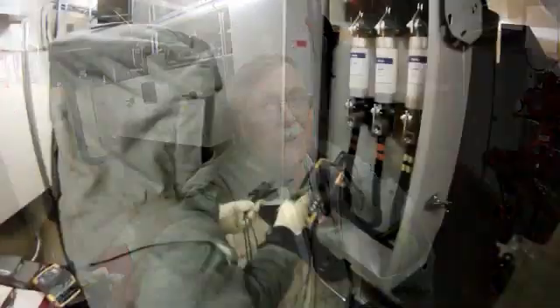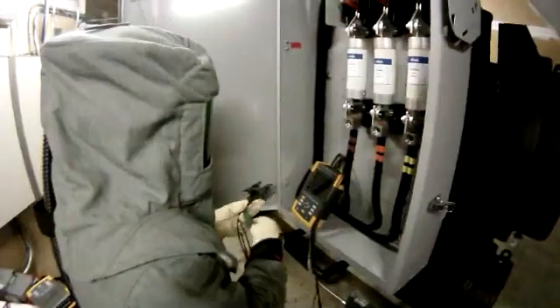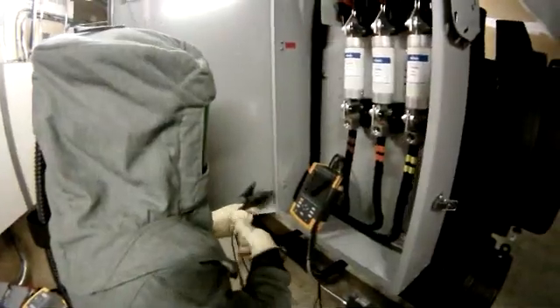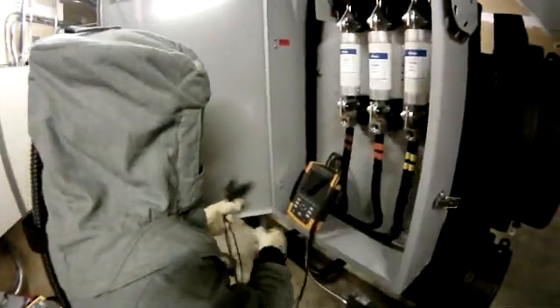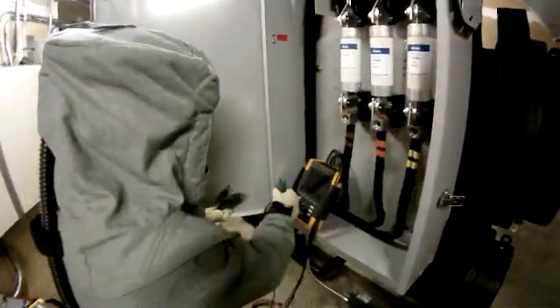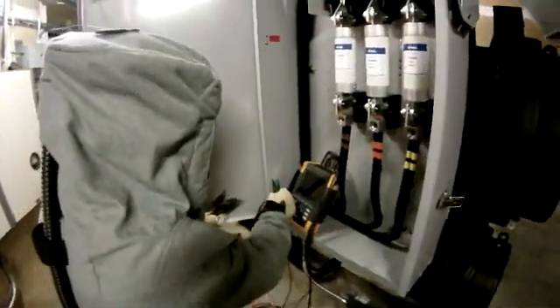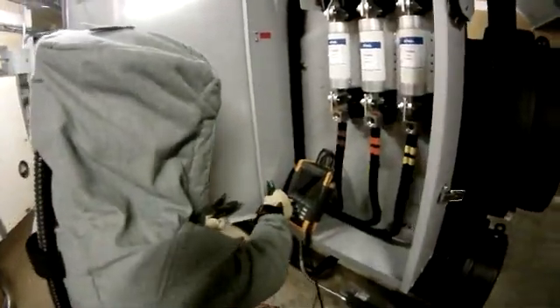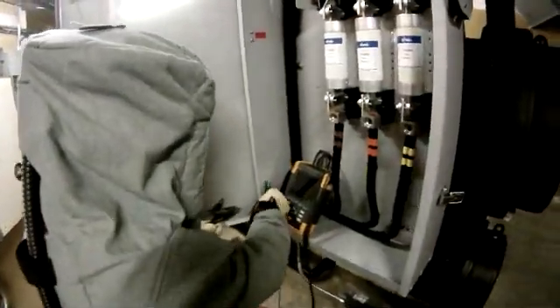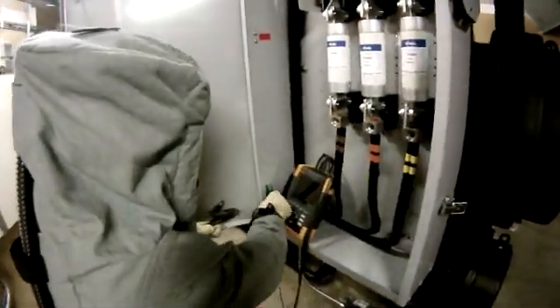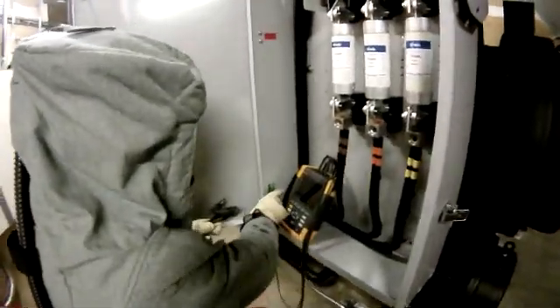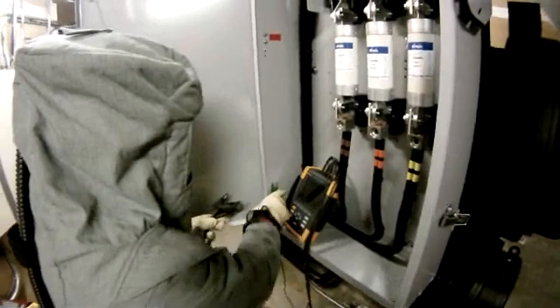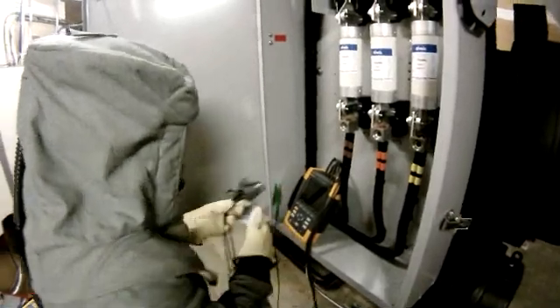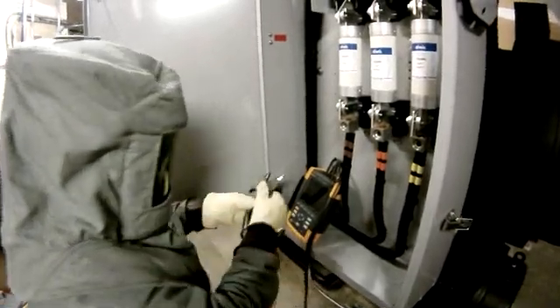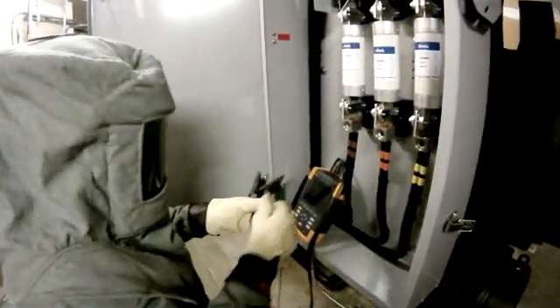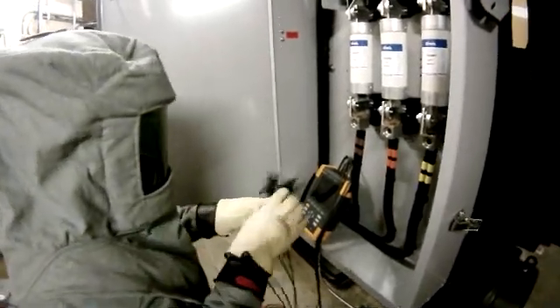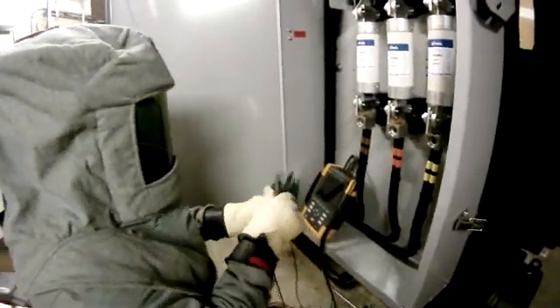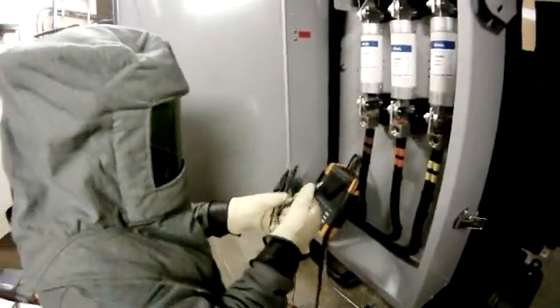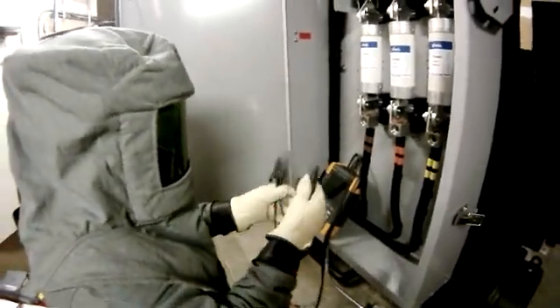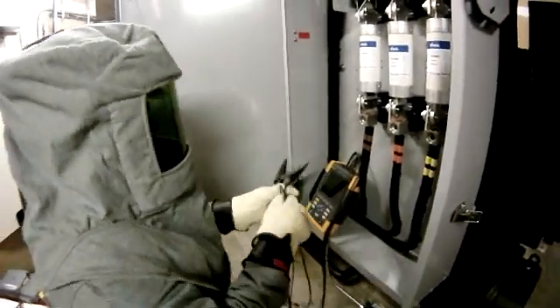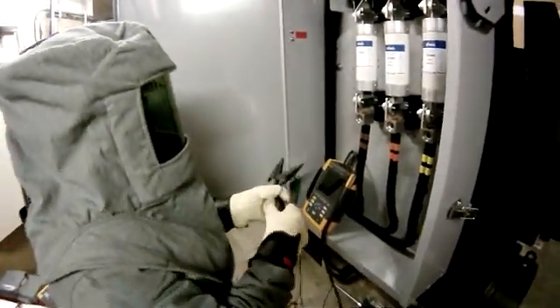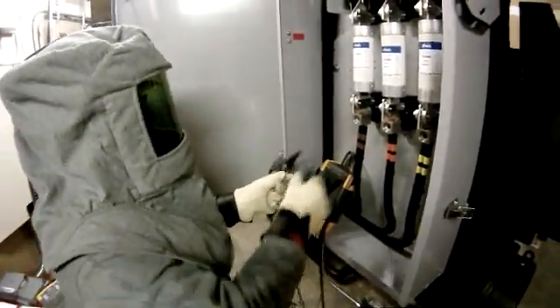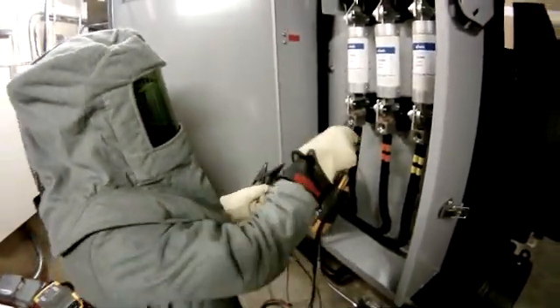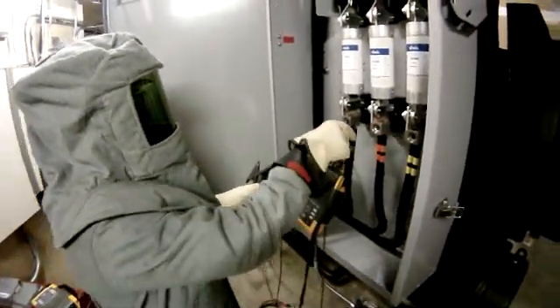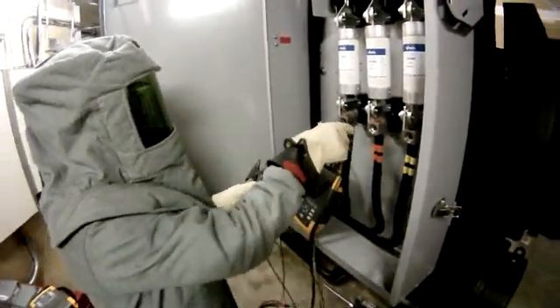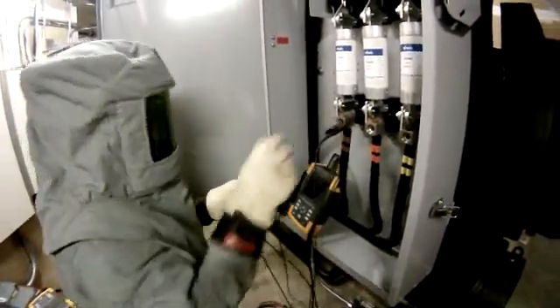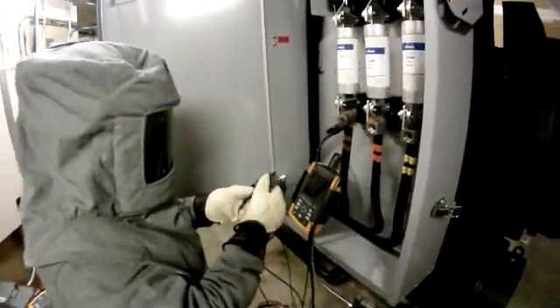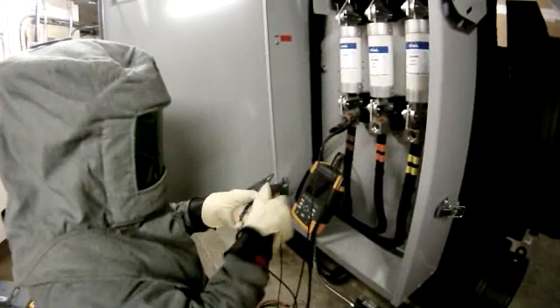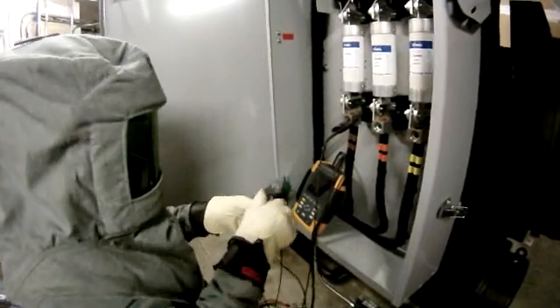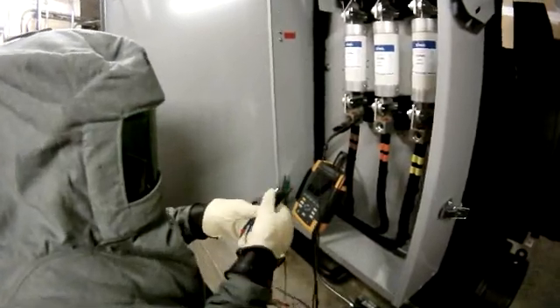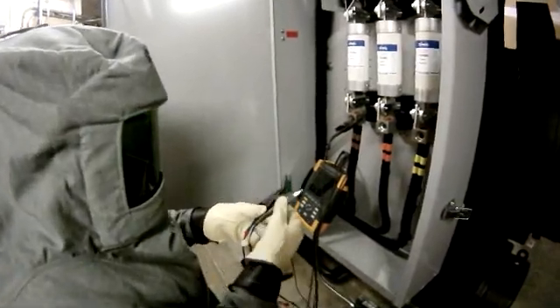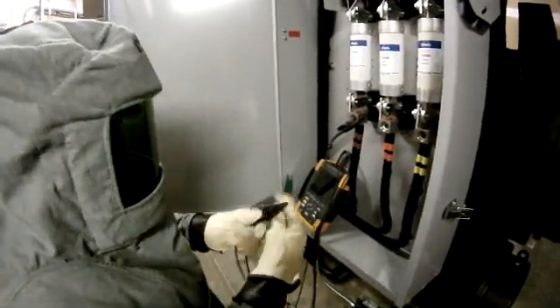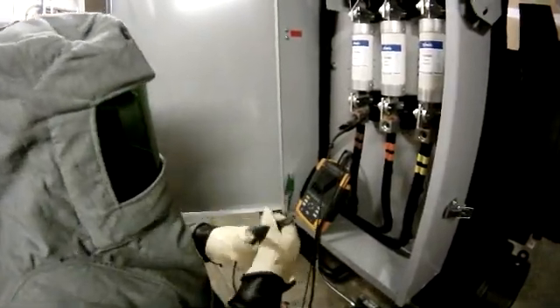I have to wear a full arc flash suit for this, which makes life difficult. For my connections, I usually start with my ground, then my voltage leads, then my flexis.